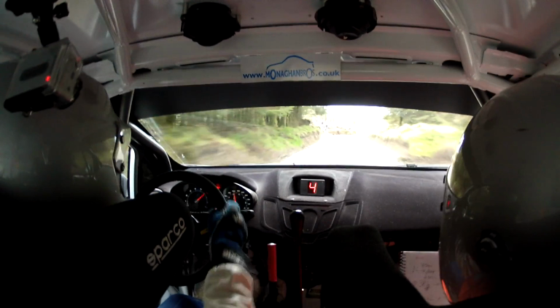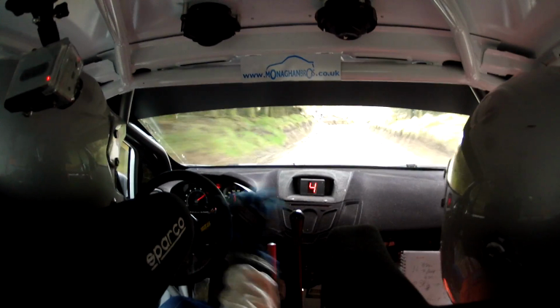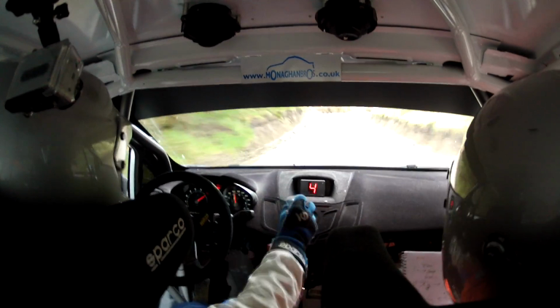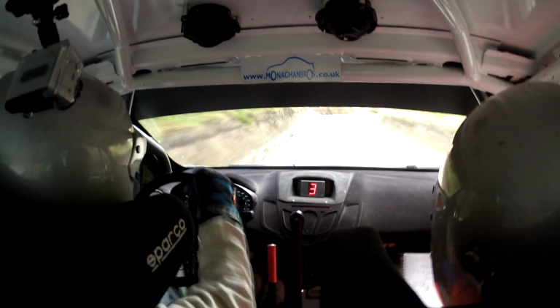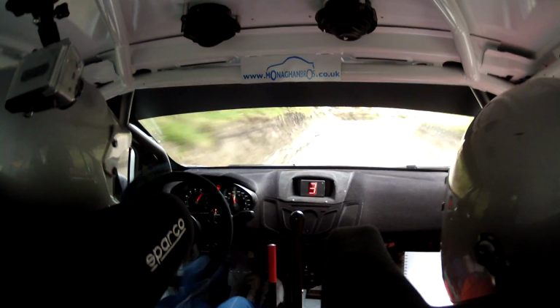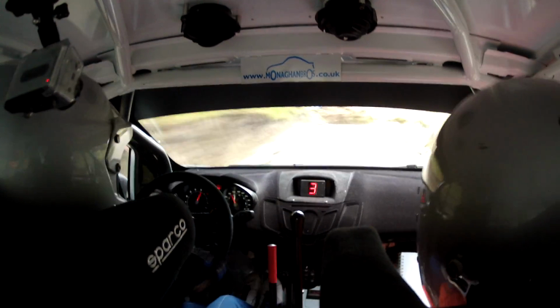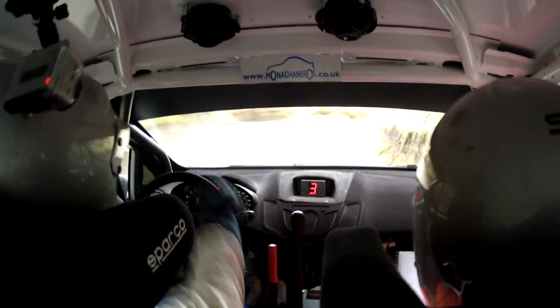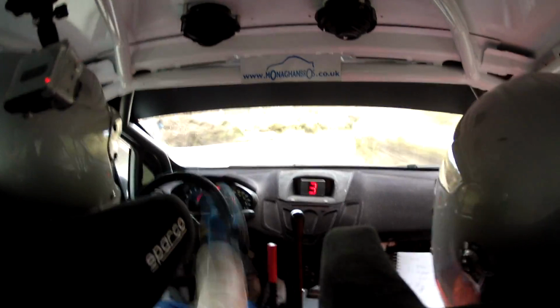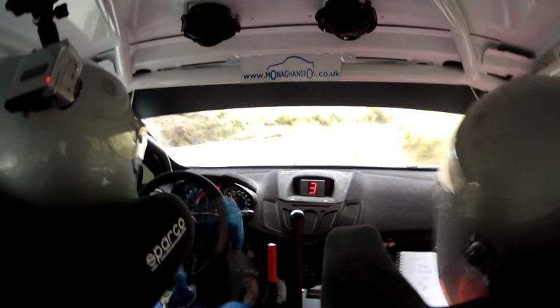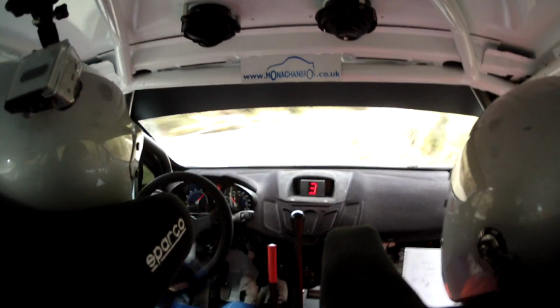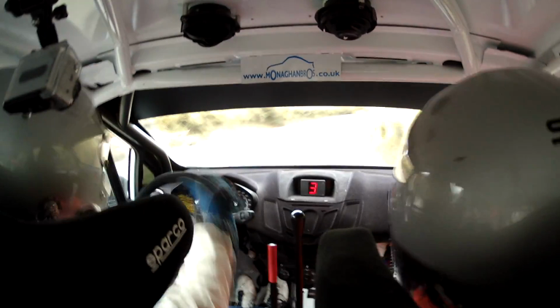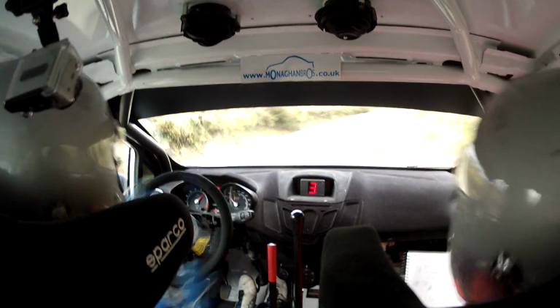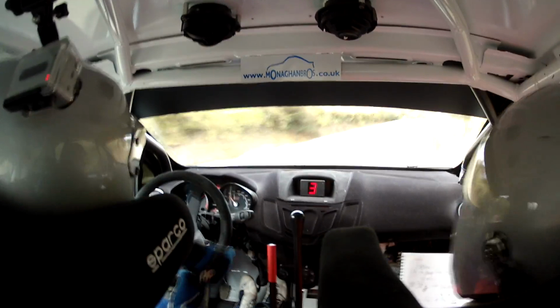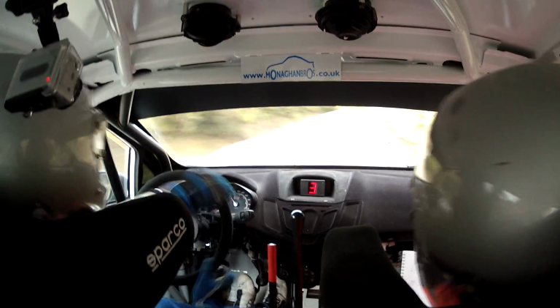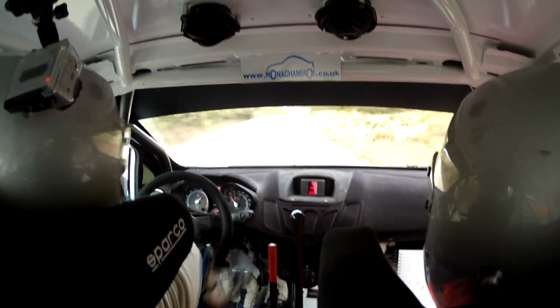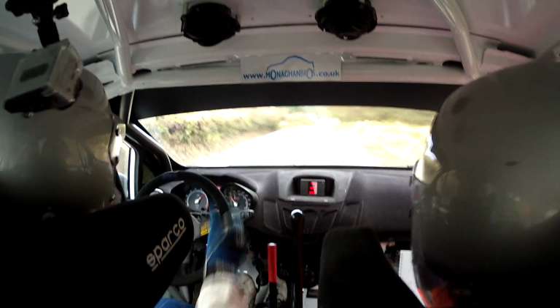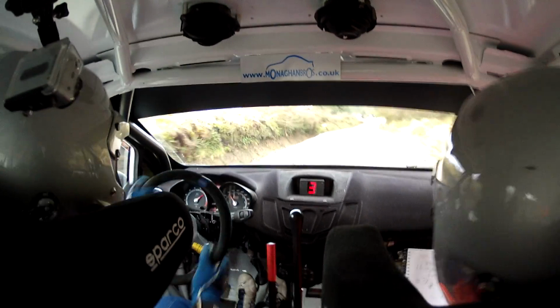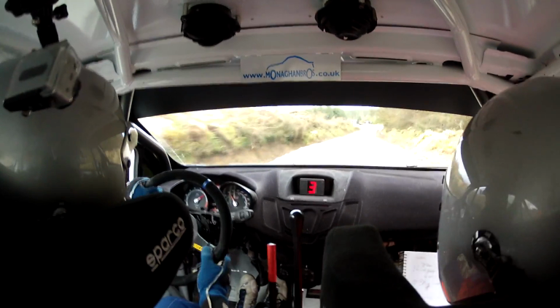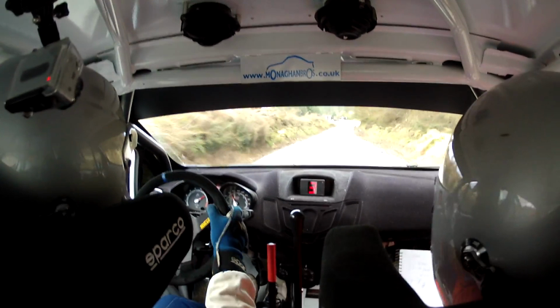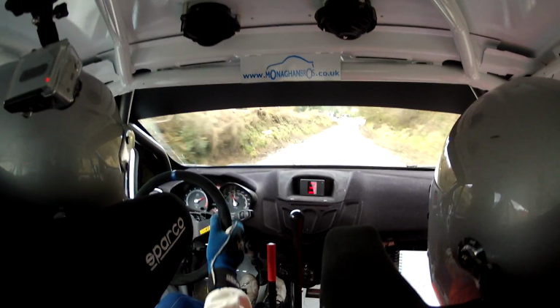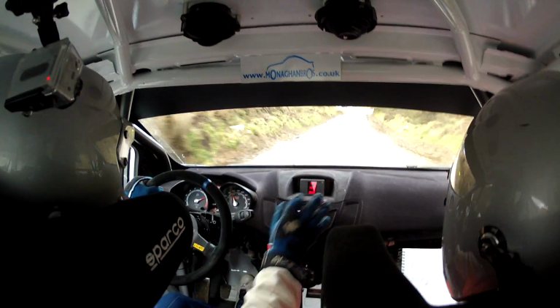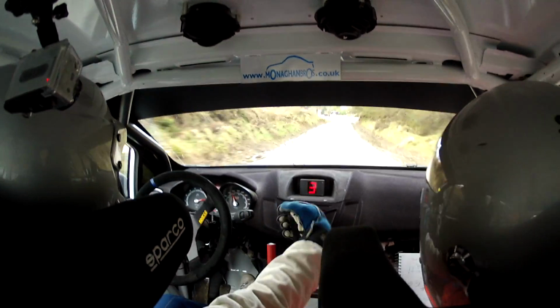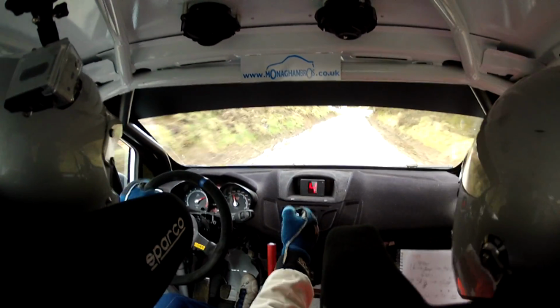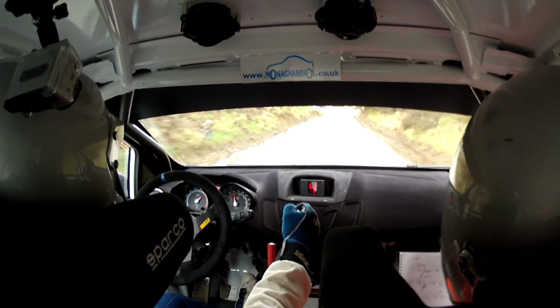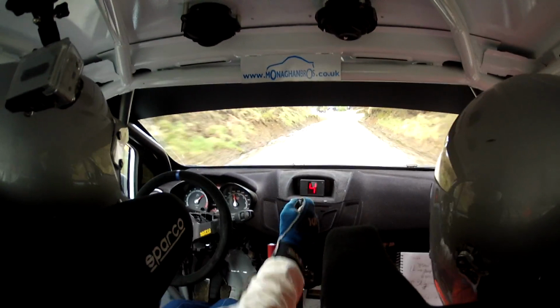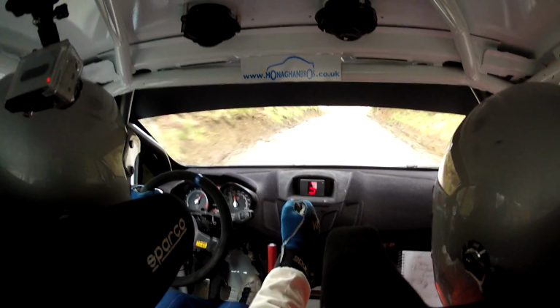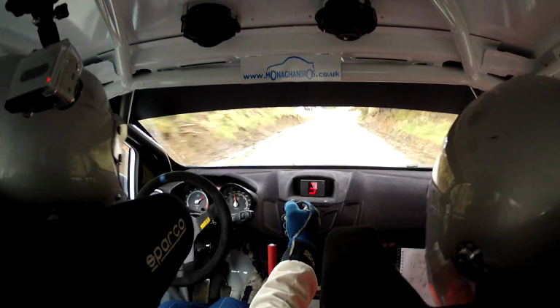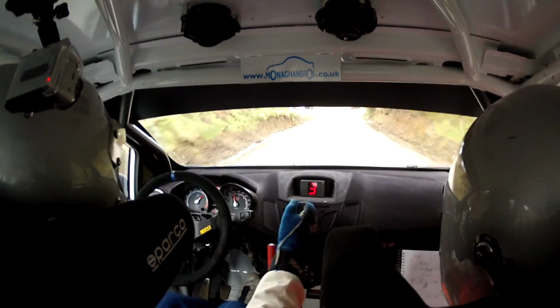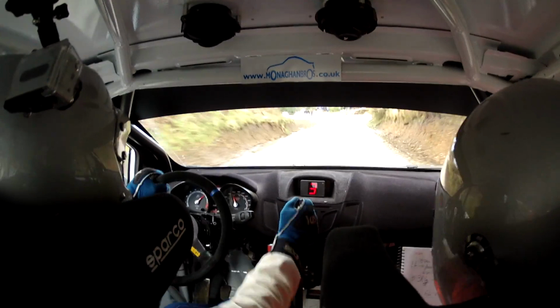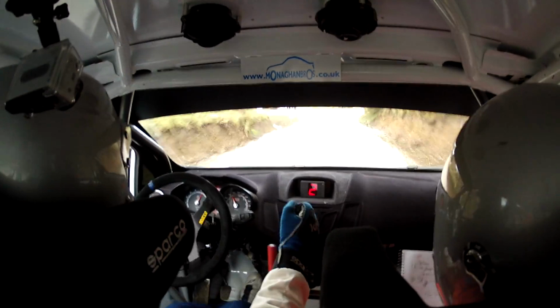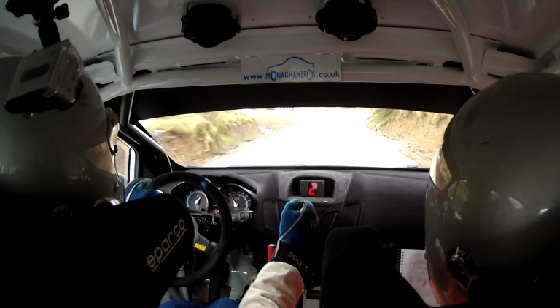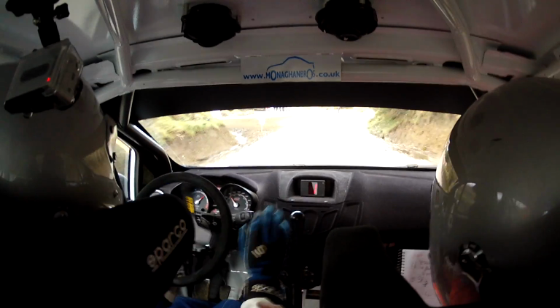4 right in loose, plus plus. 4 right in loose, plus plus. 150. Turn 2 left, small cut — this one. Turn 2 left, small cut. 200.